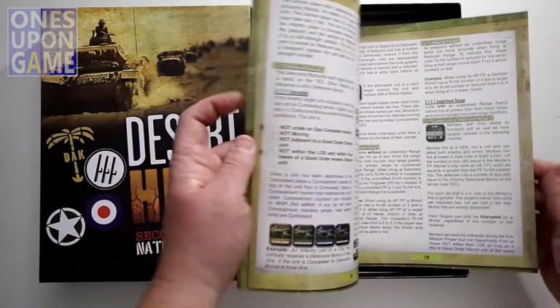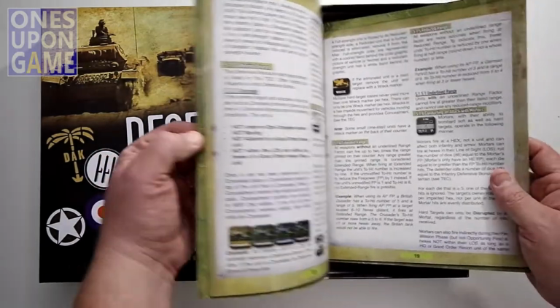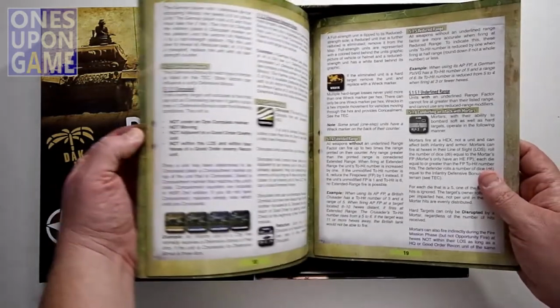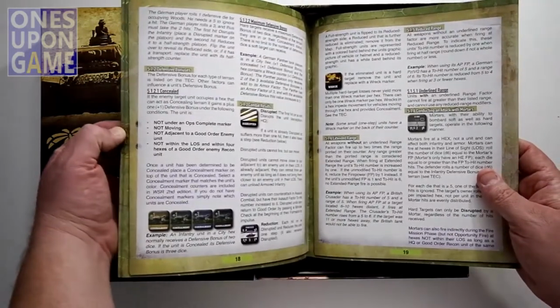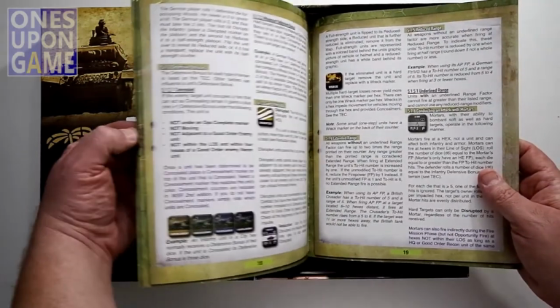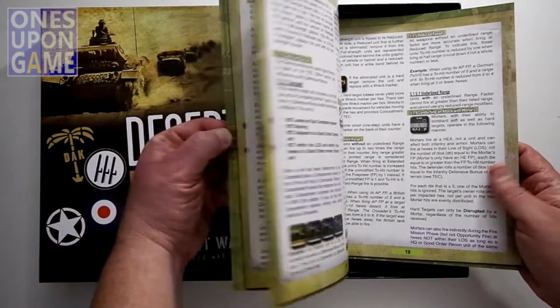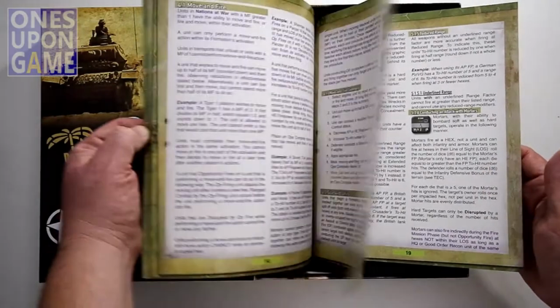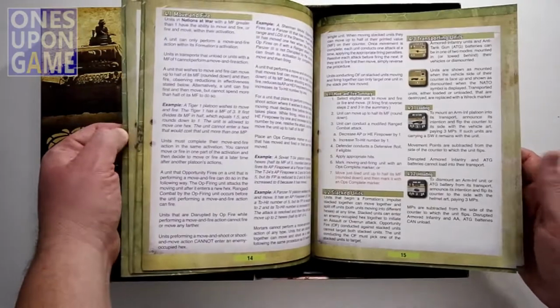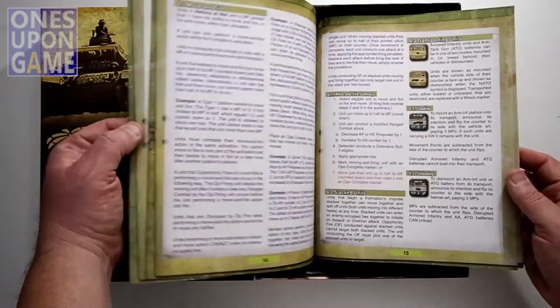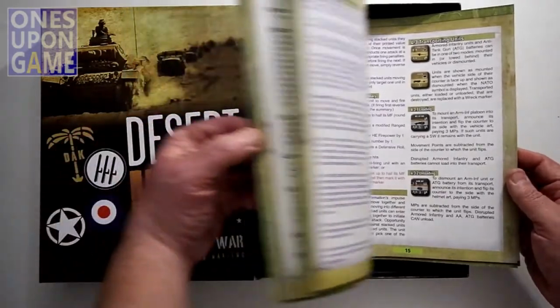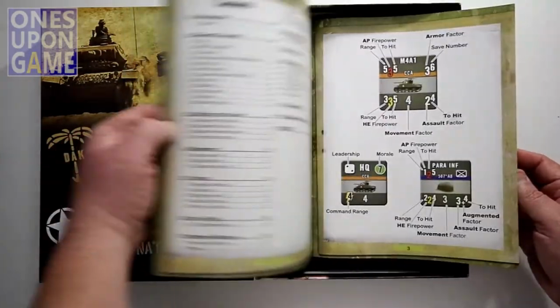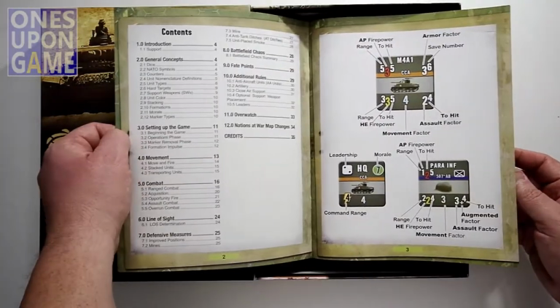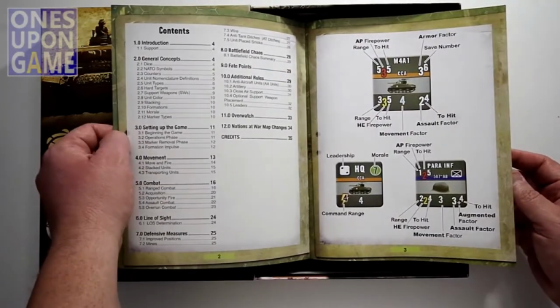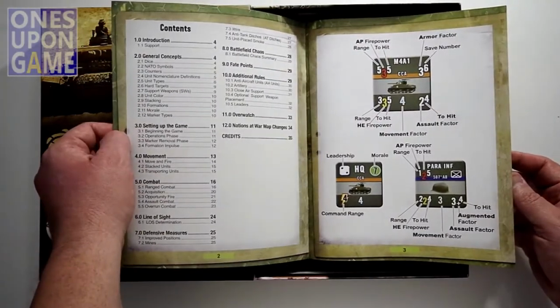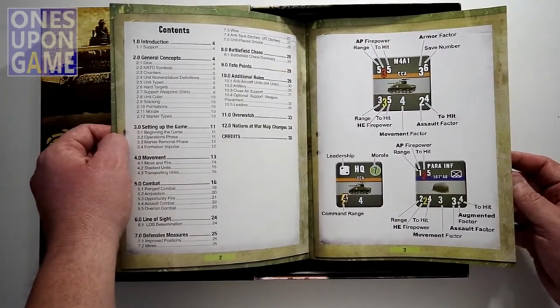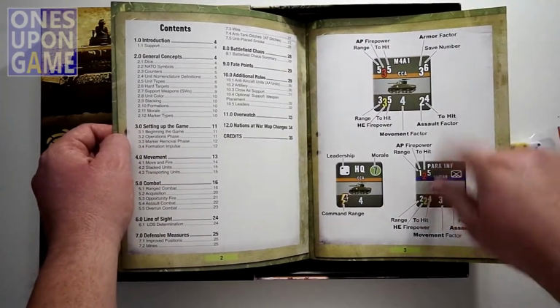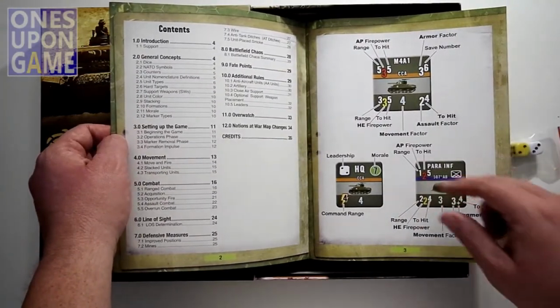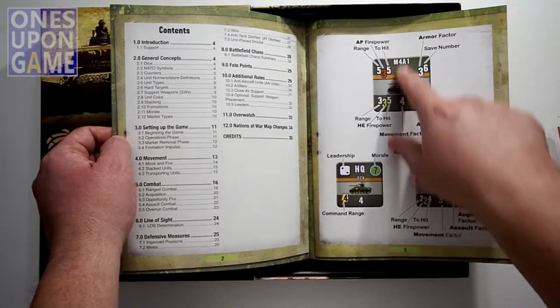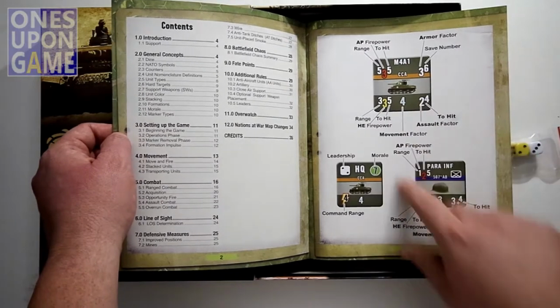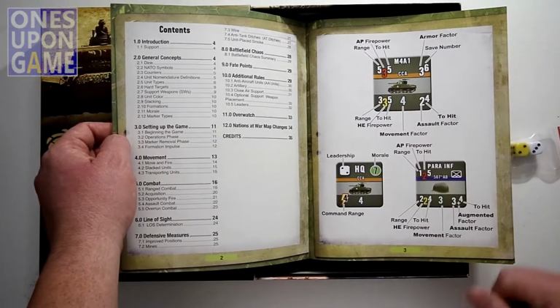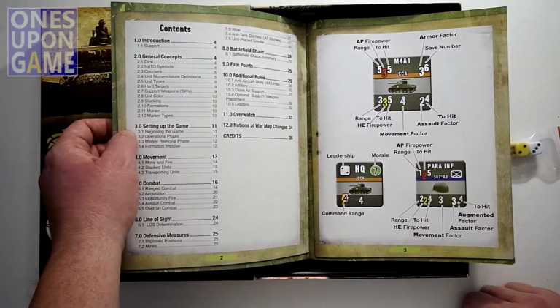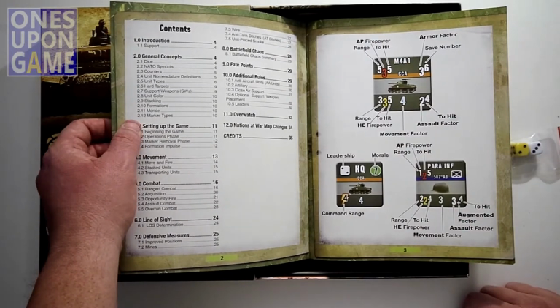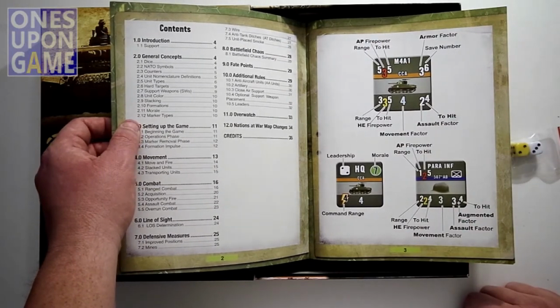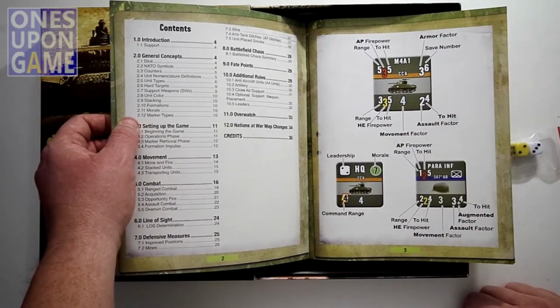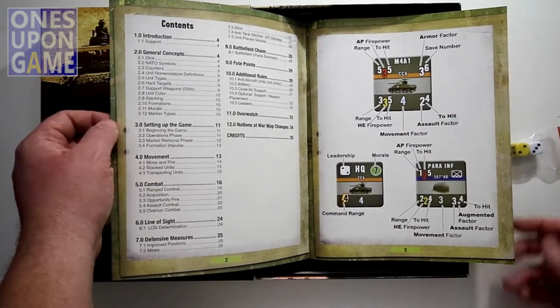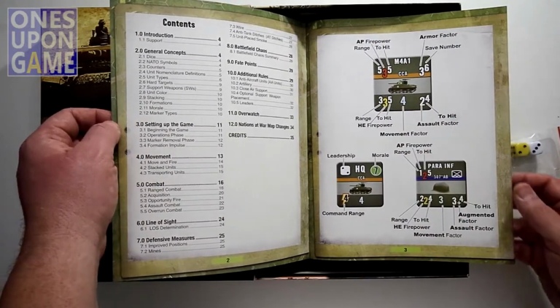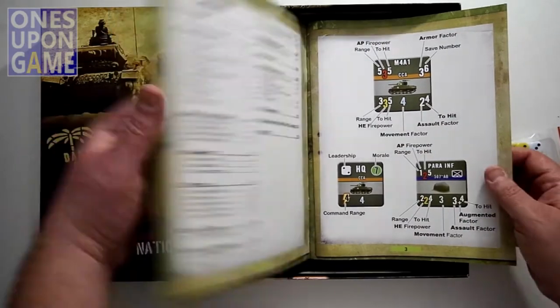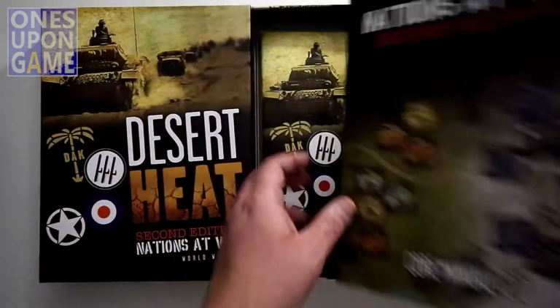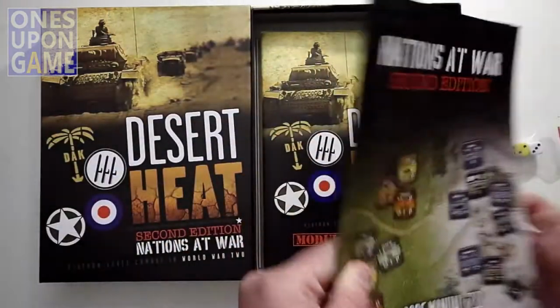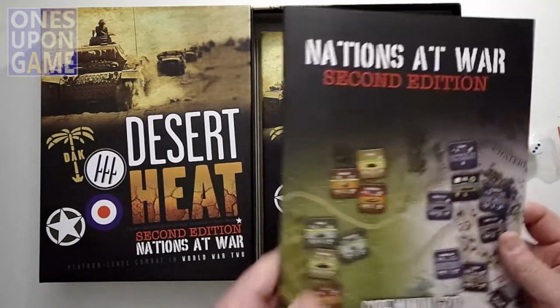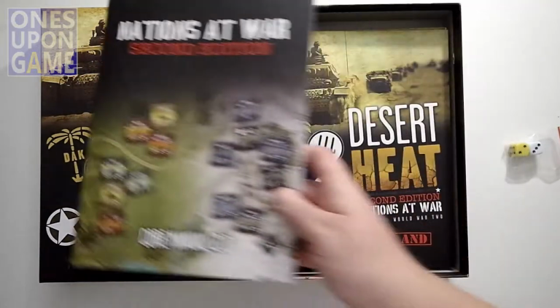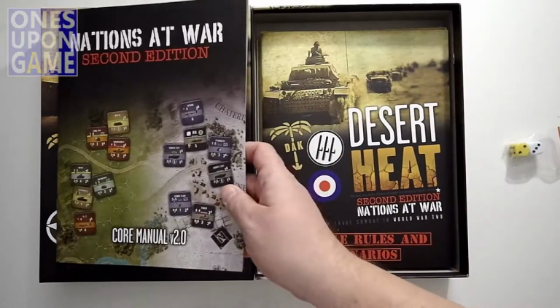The rulebook, like I said, is large print and well laid out — a summary of what the different stats are on the counters, full color and easy to read.